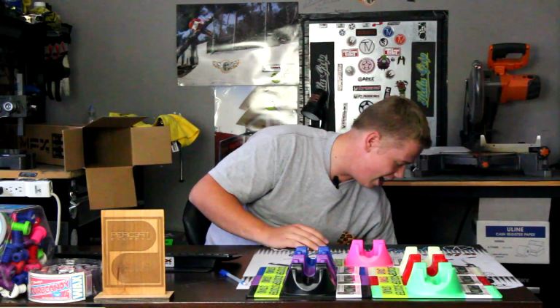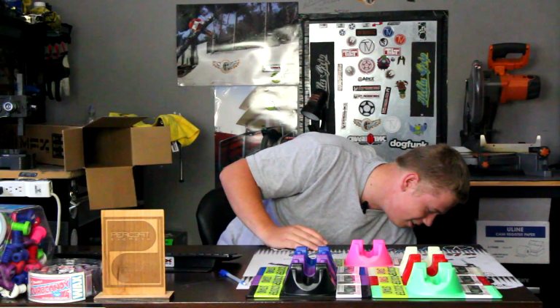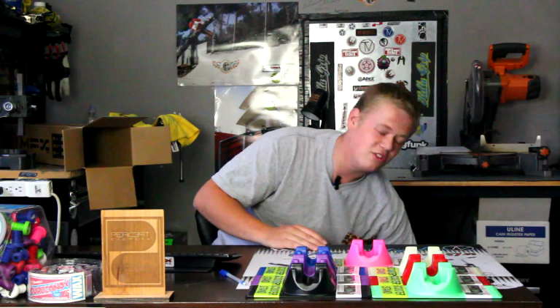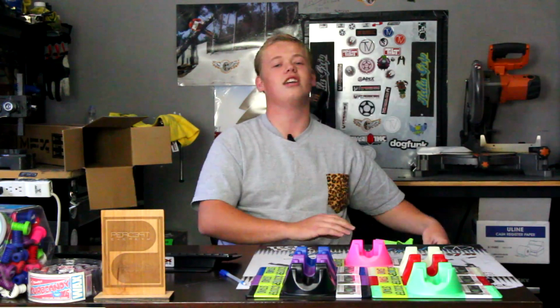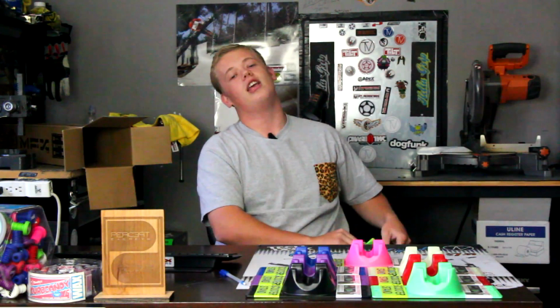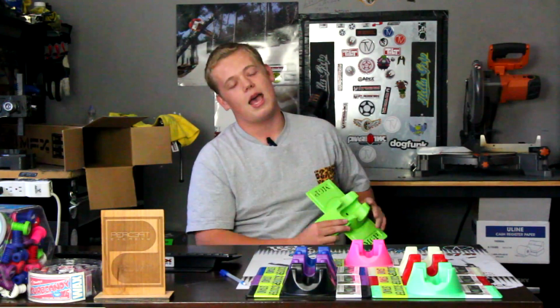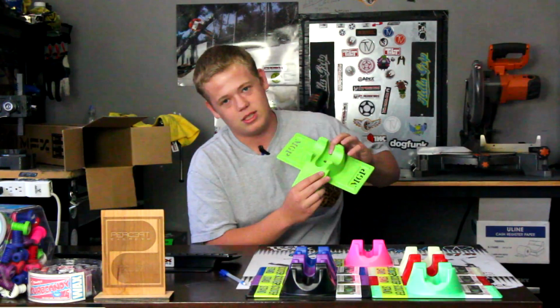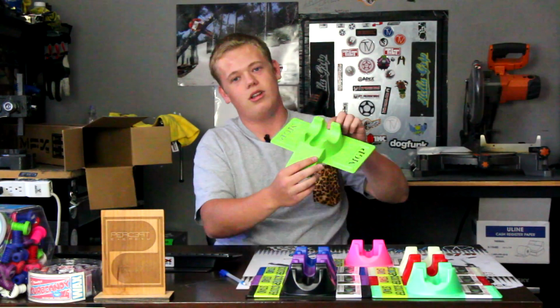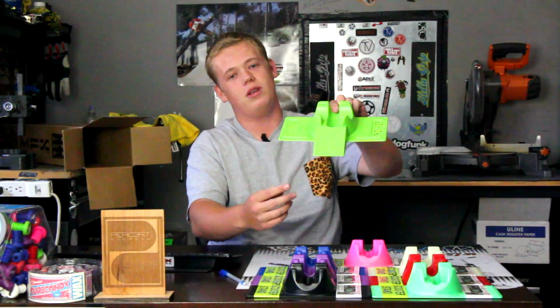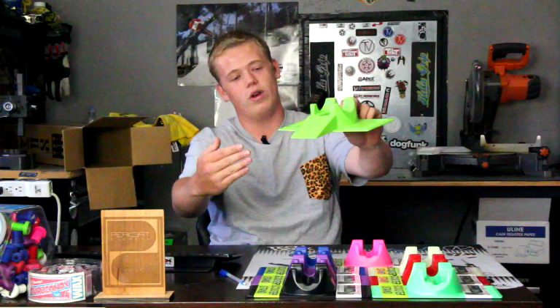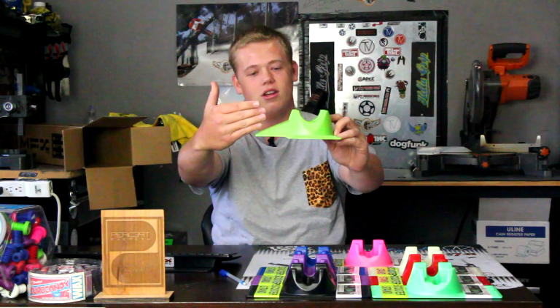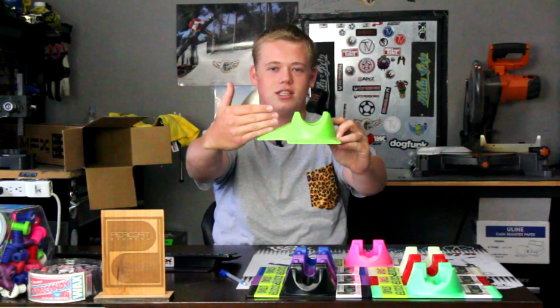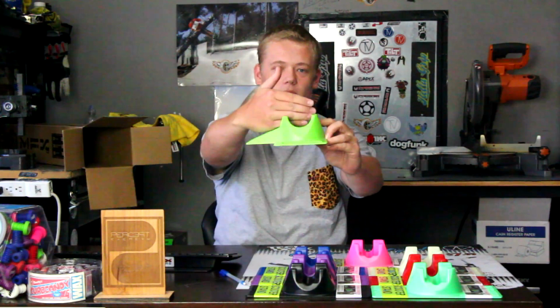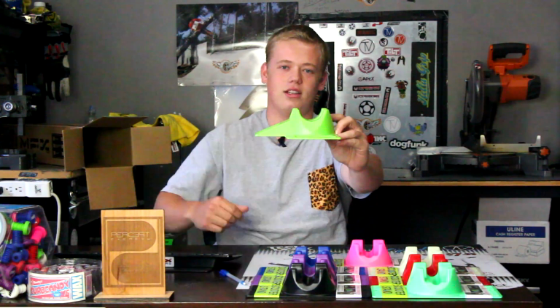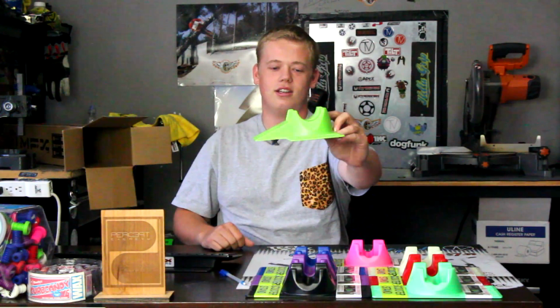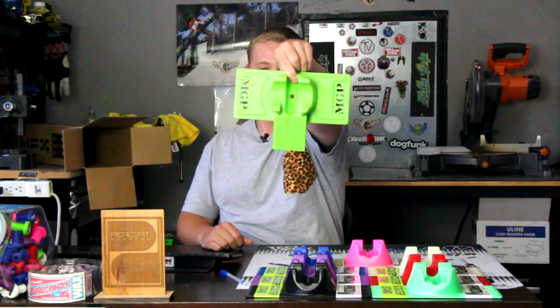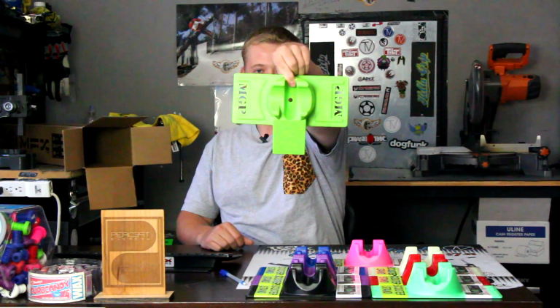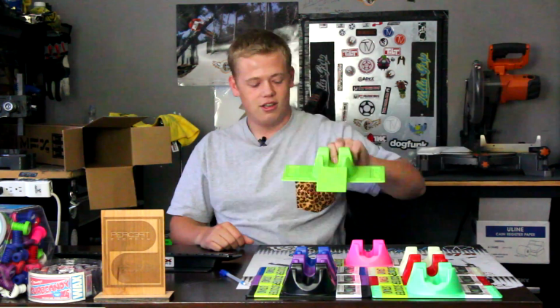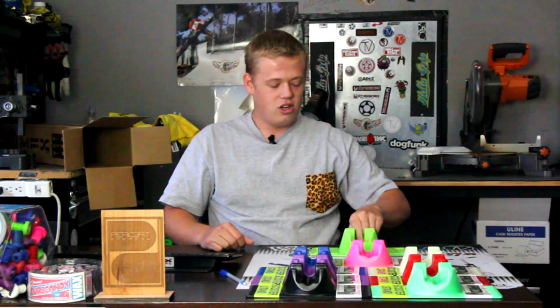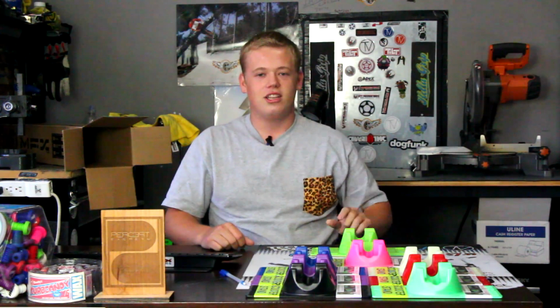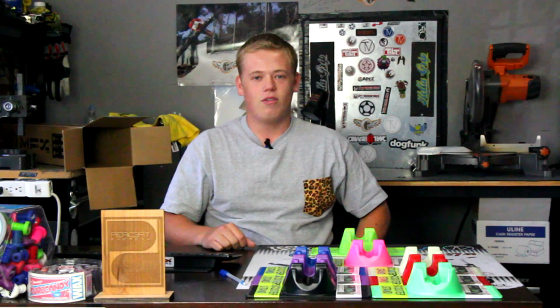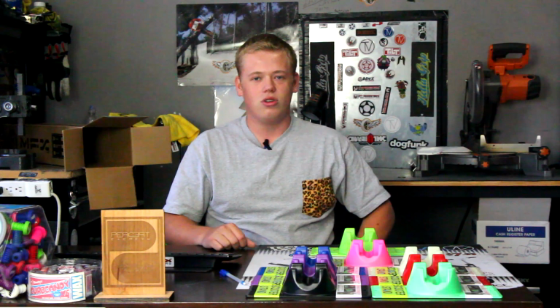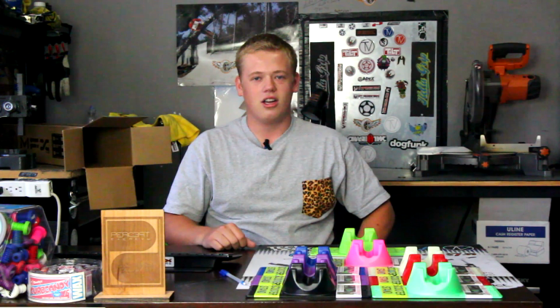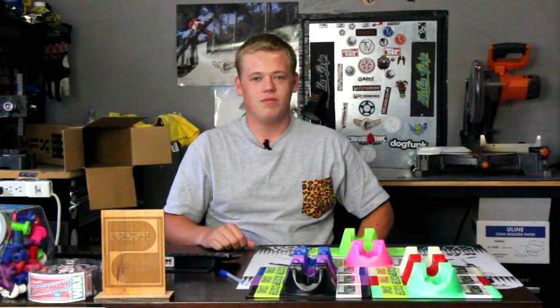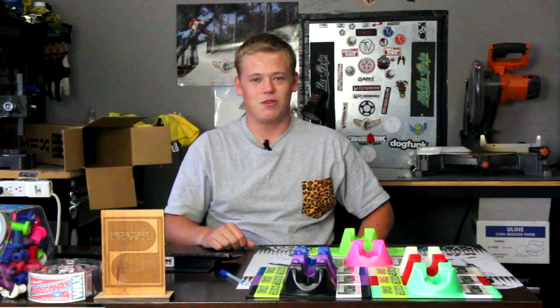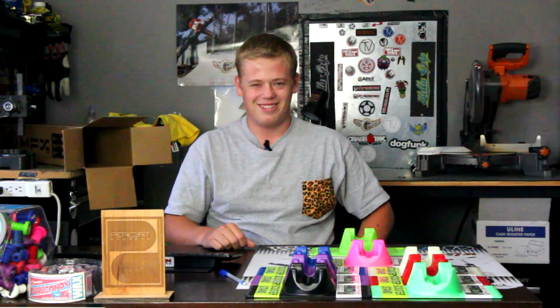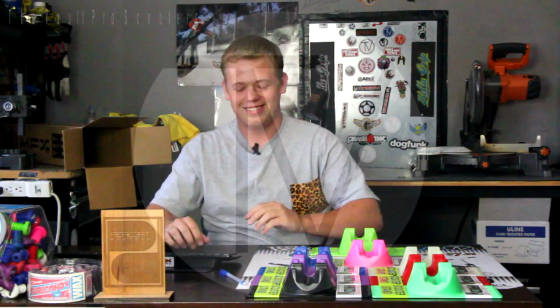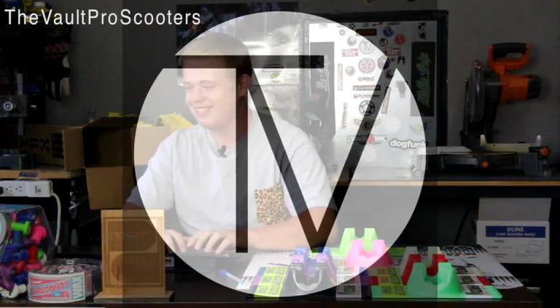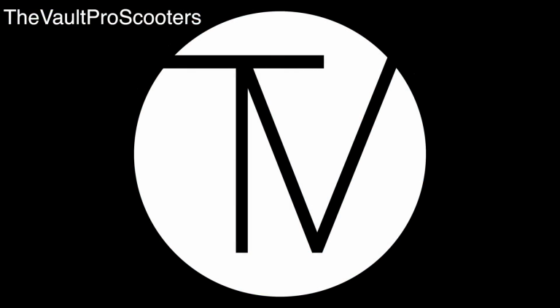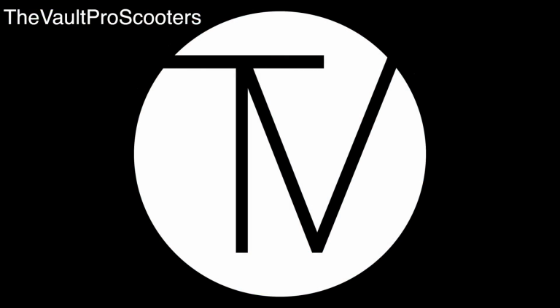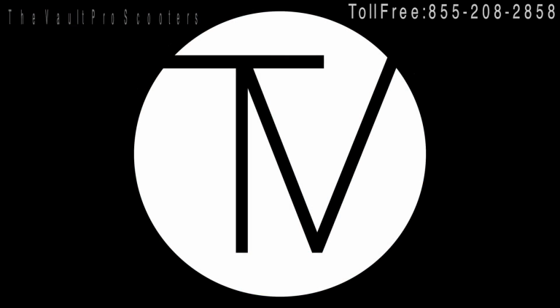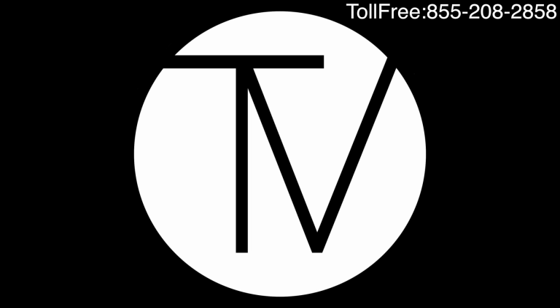And introducing the handicap accessible MGP with accessible ramp access. You can check these out at thevoltproscooters.com. That's all folks.